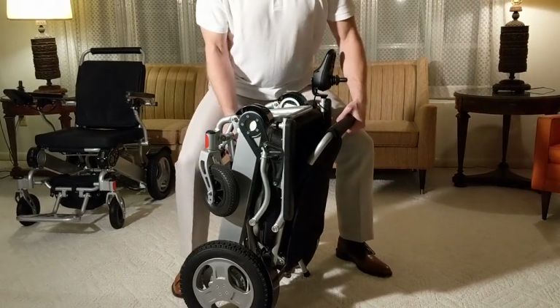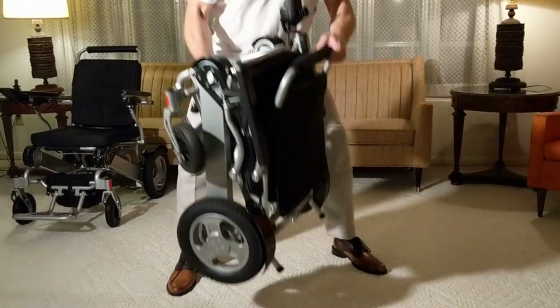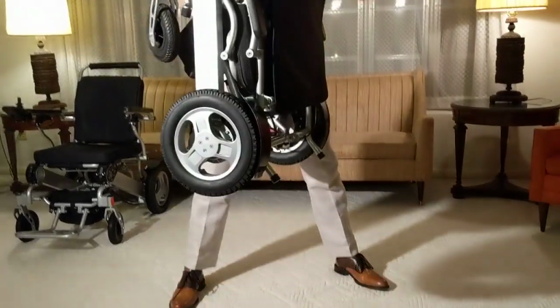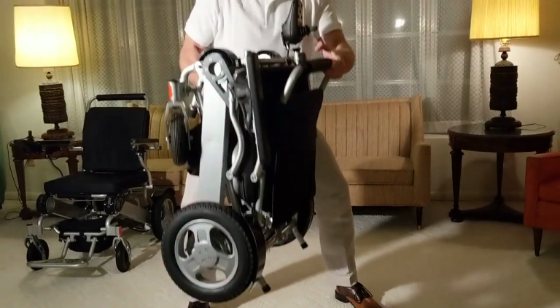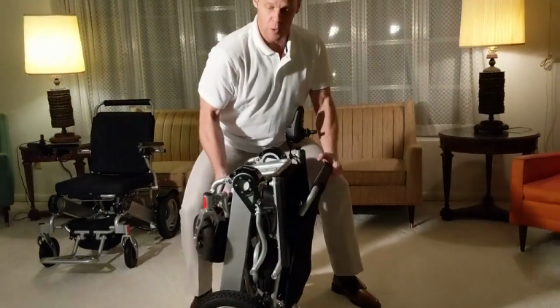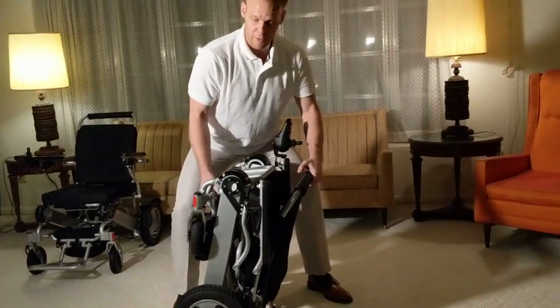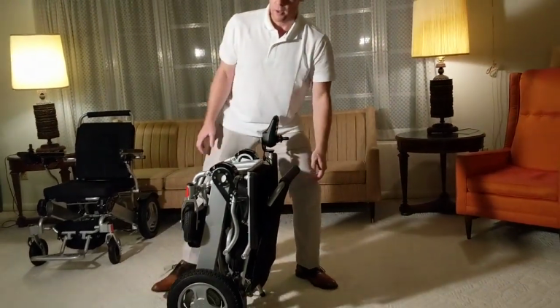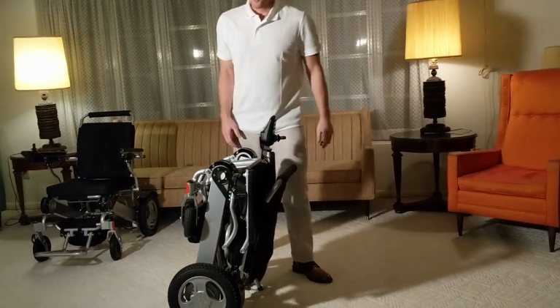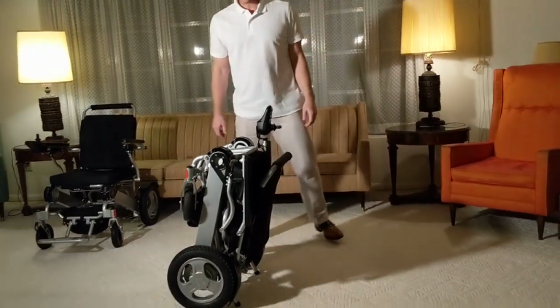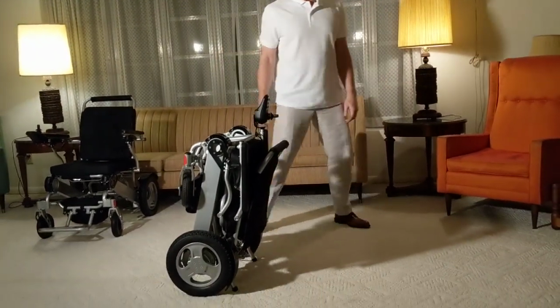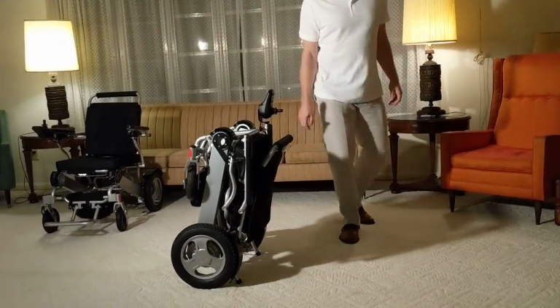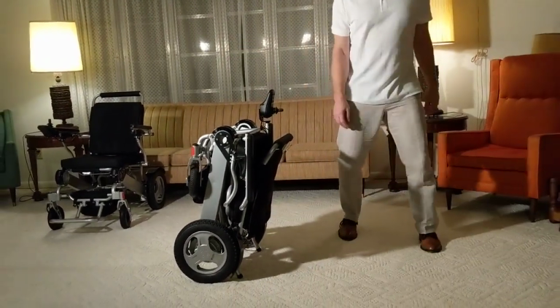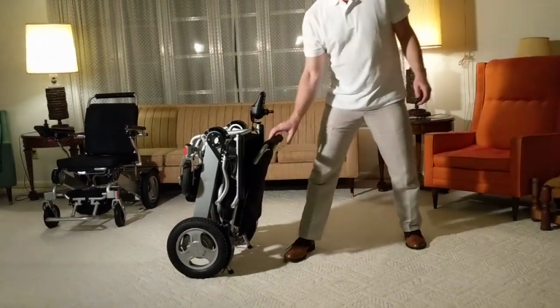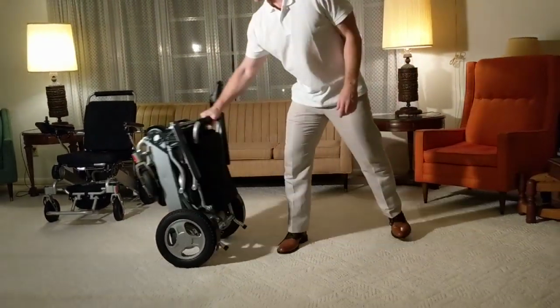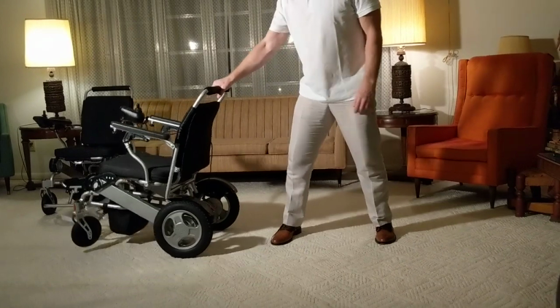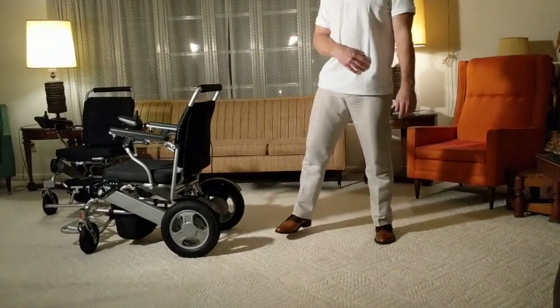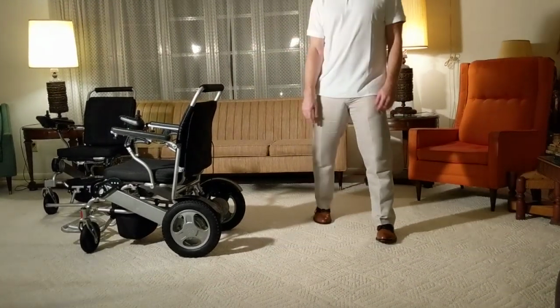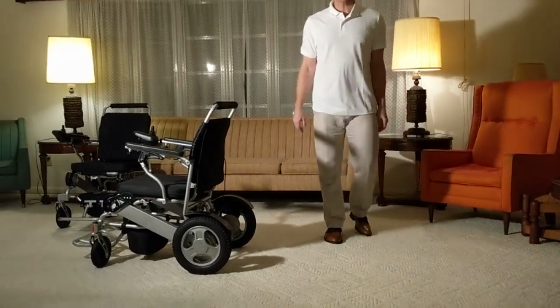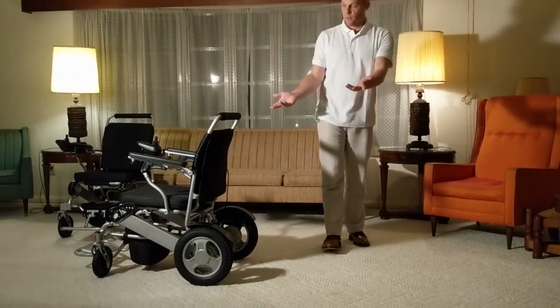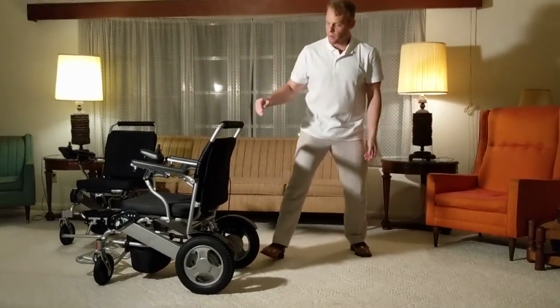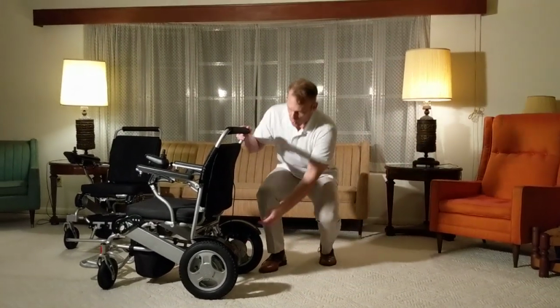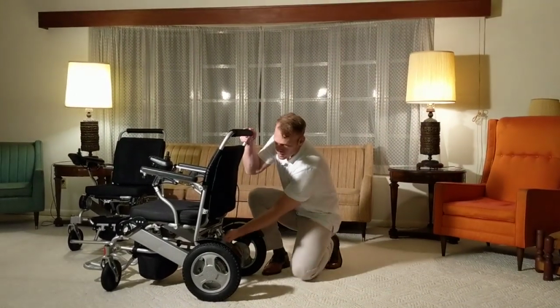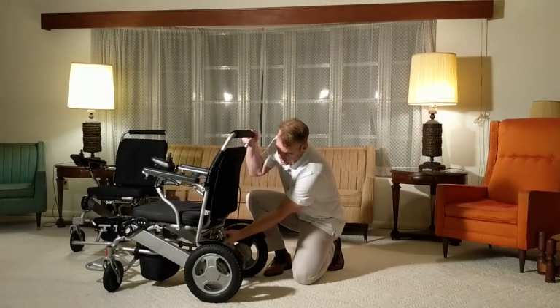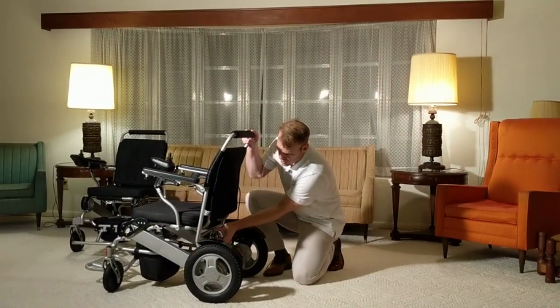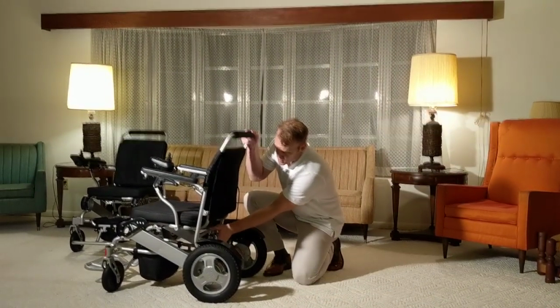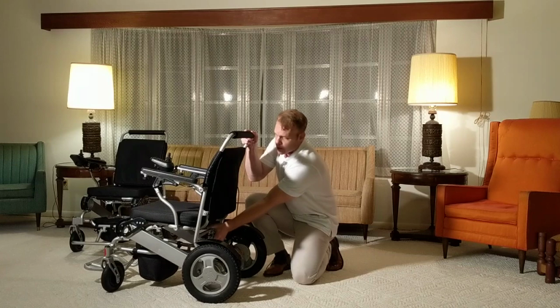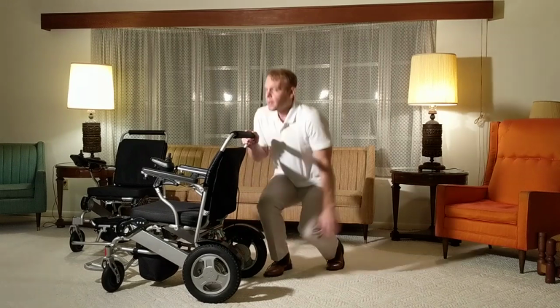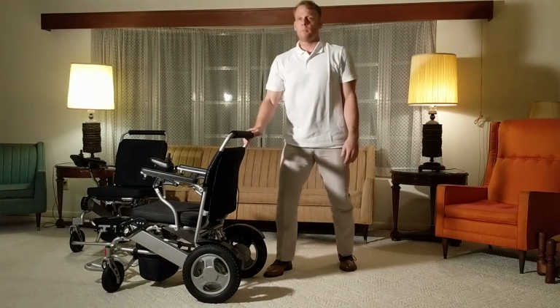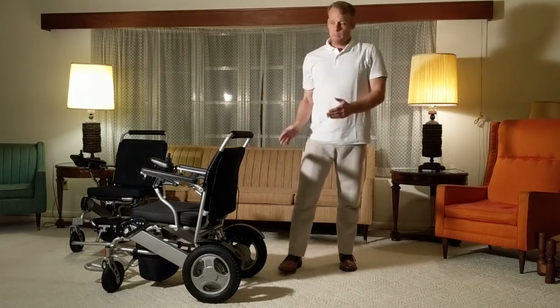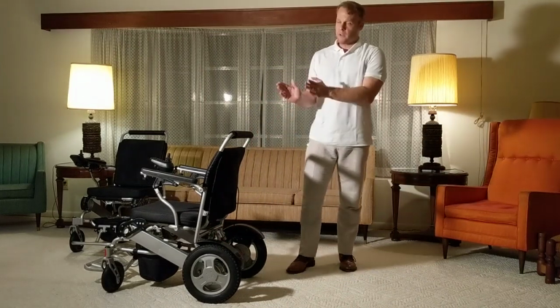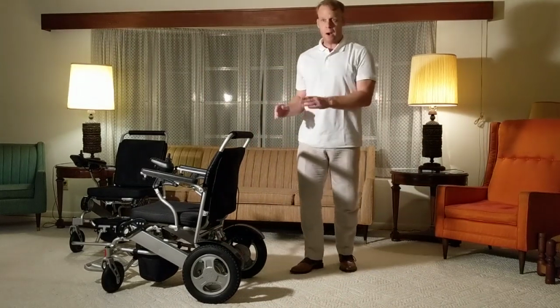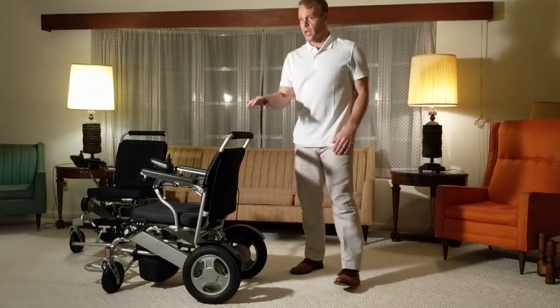When you're ready, this chair requires almost no effort to unfold, latch, and be a perfect power chair.